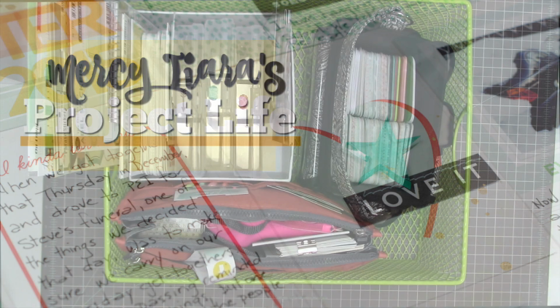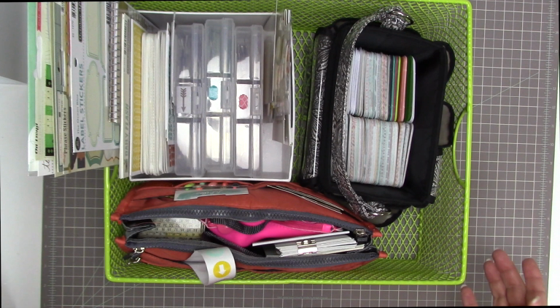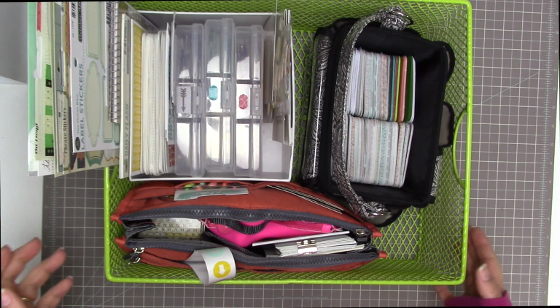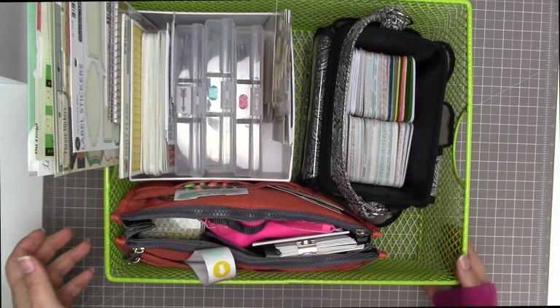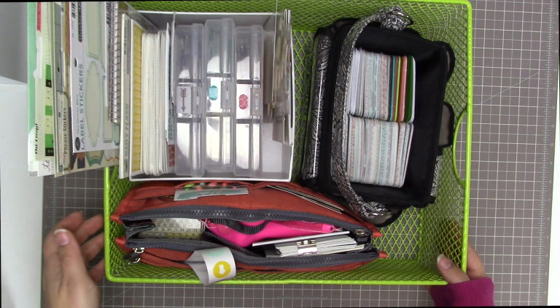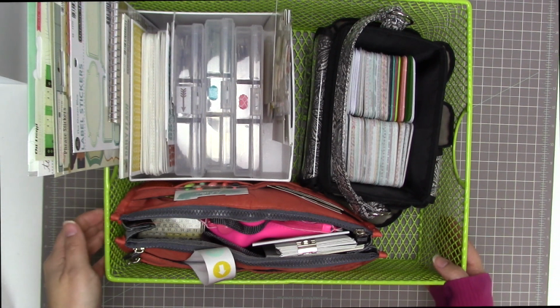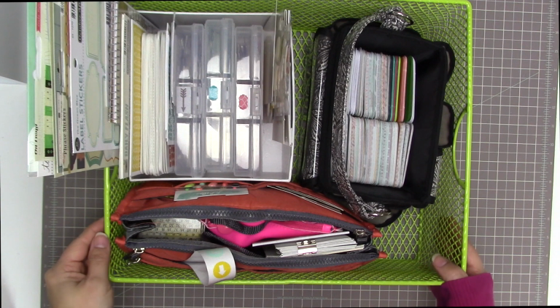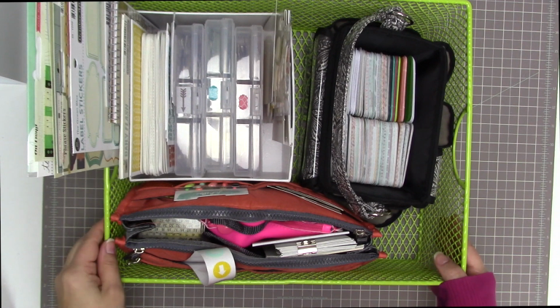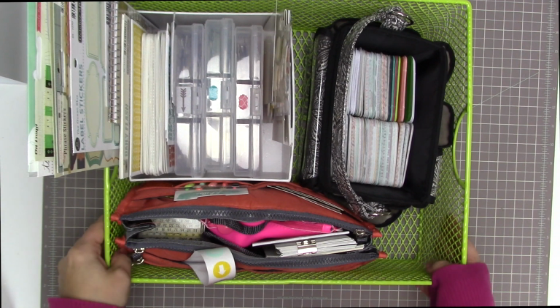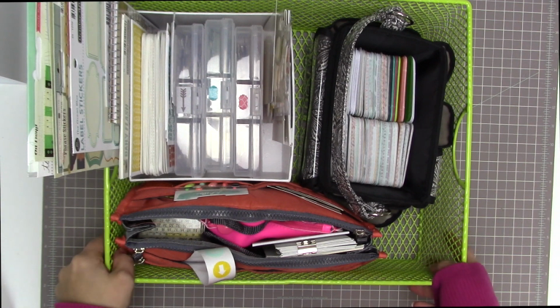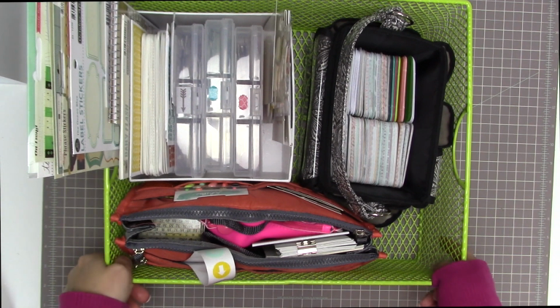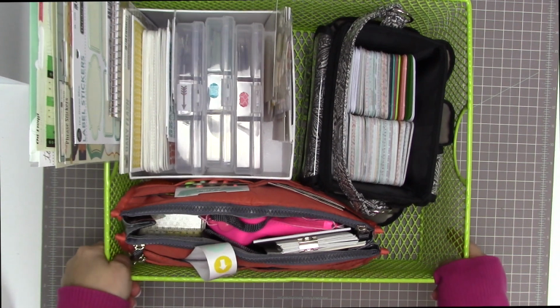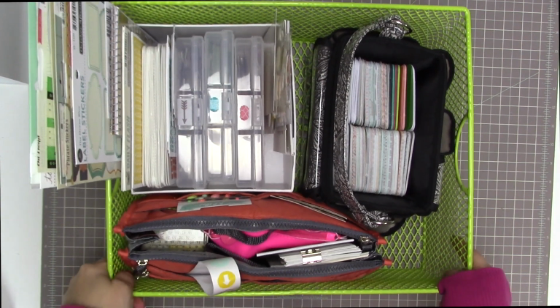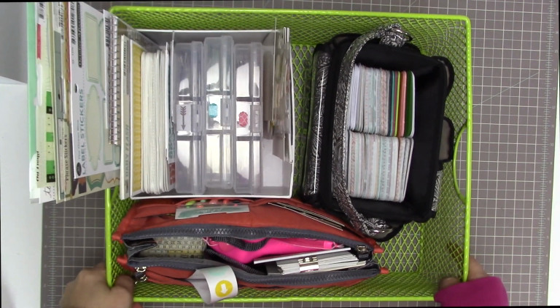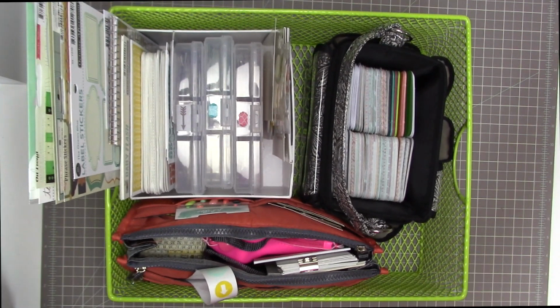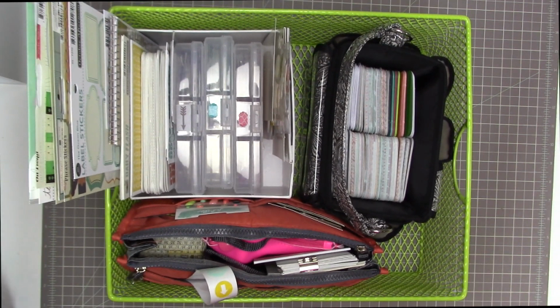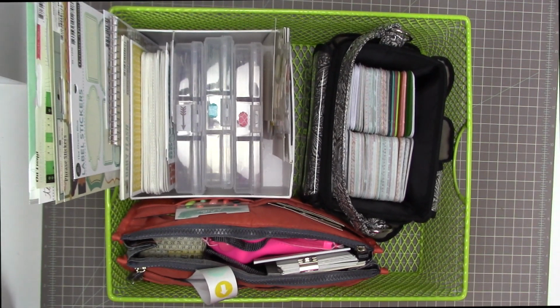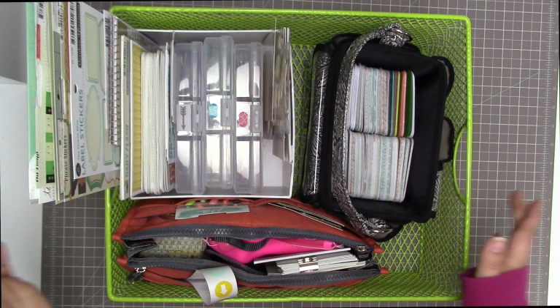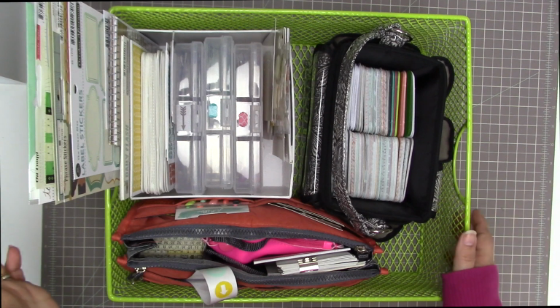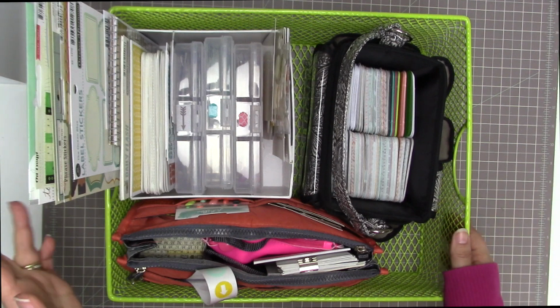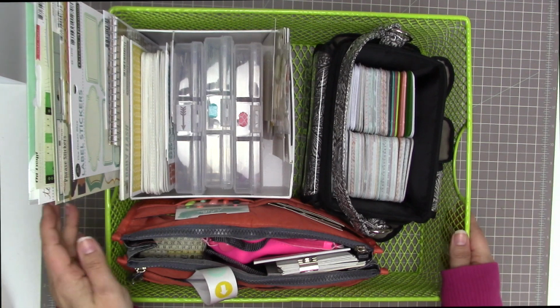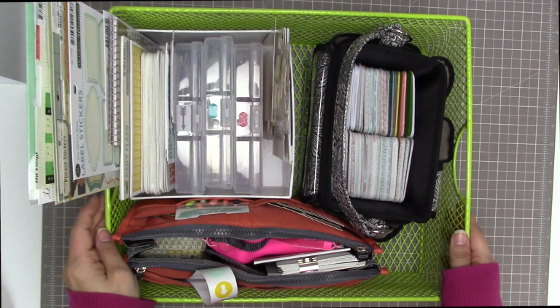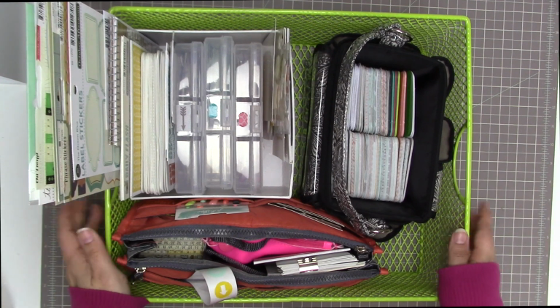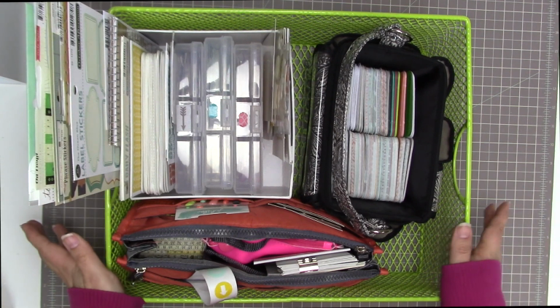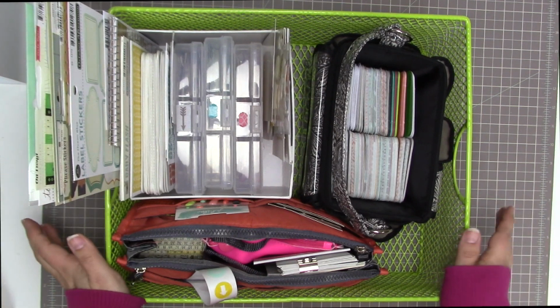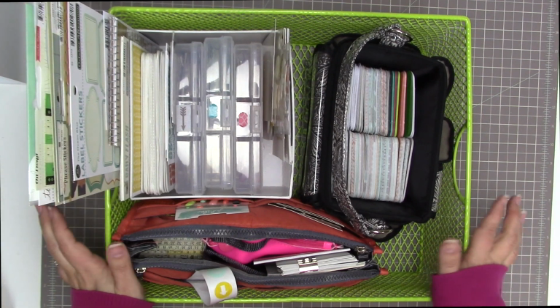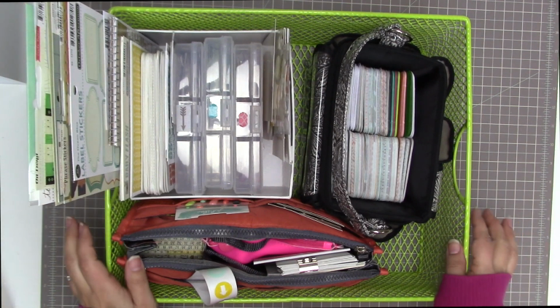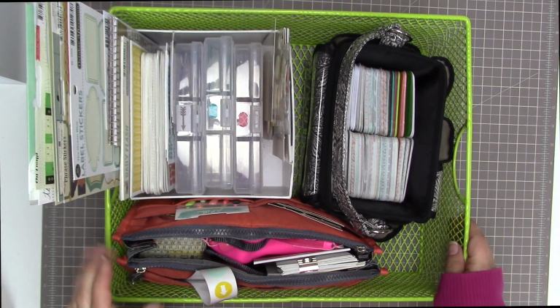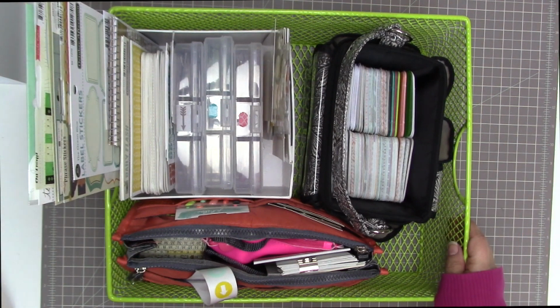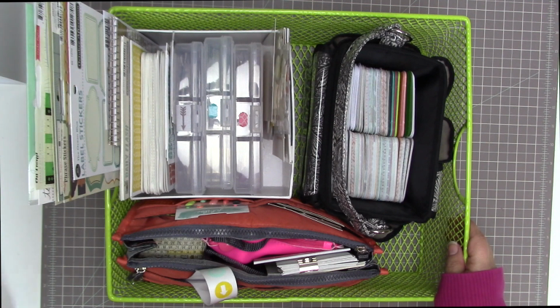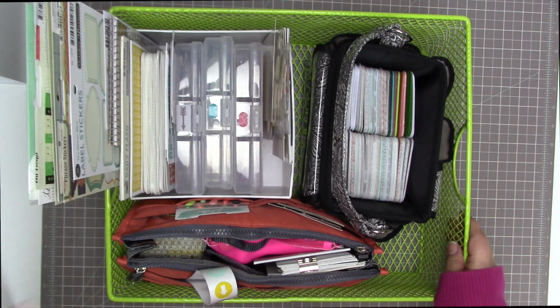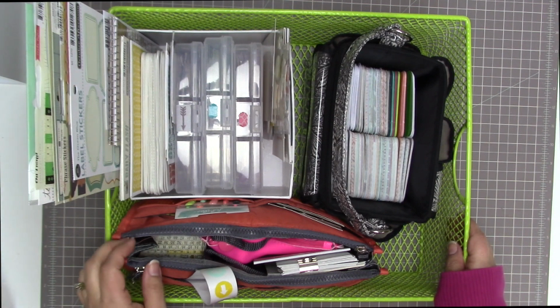Hi there! I'd like to share with you my Project Life Kit for the month of February 2016, and talk a little bit about how I am setting myself up for keeping on top of Project Life for this month.